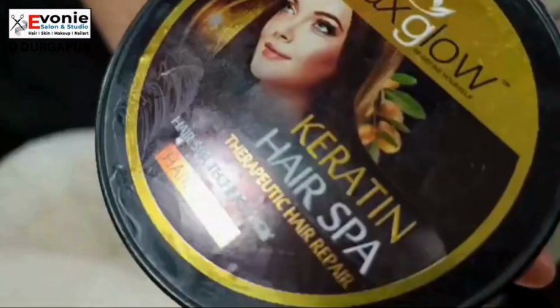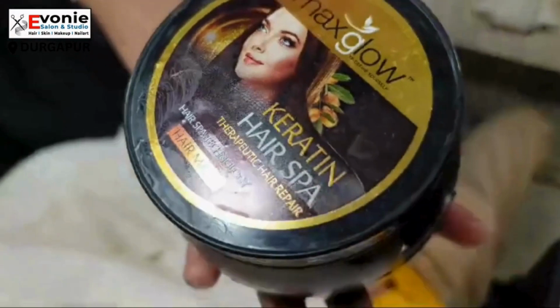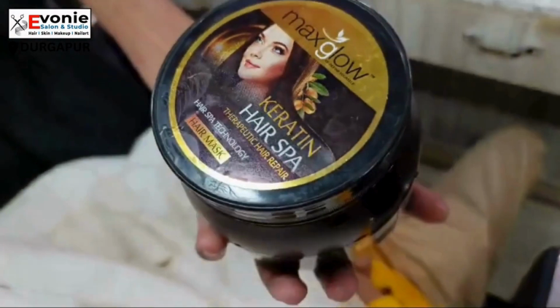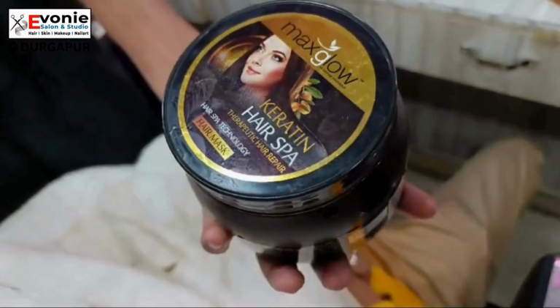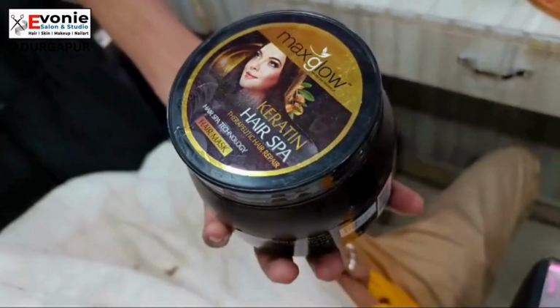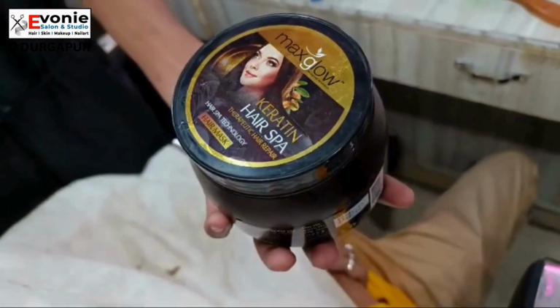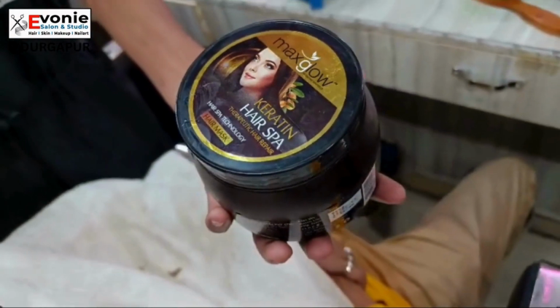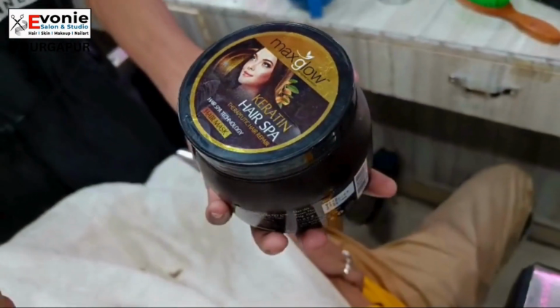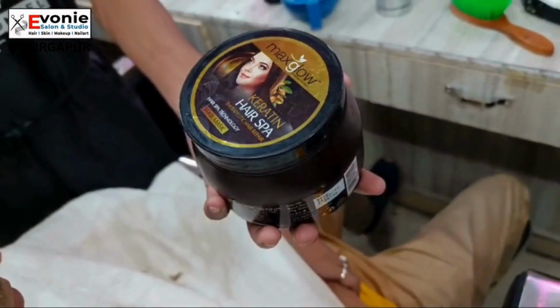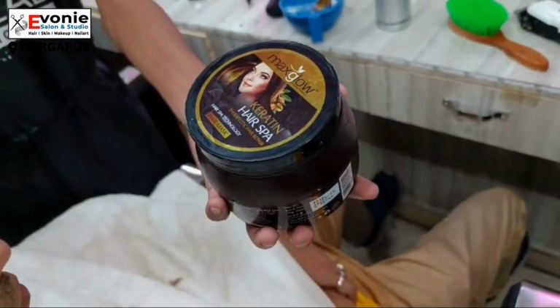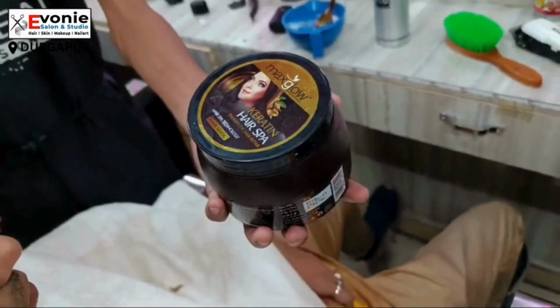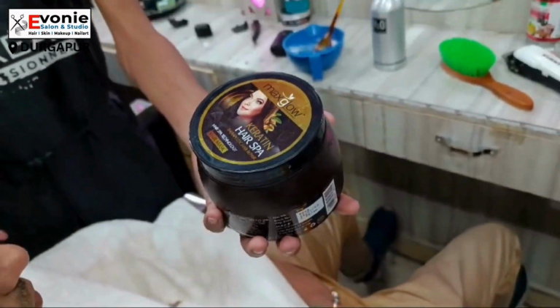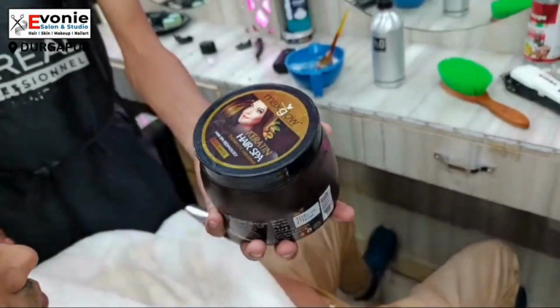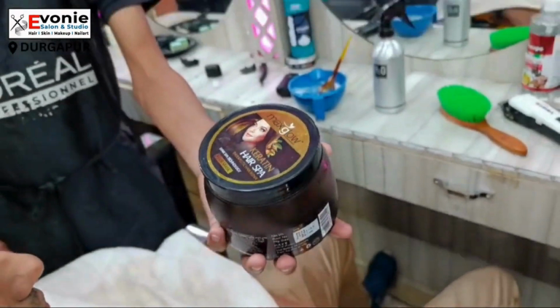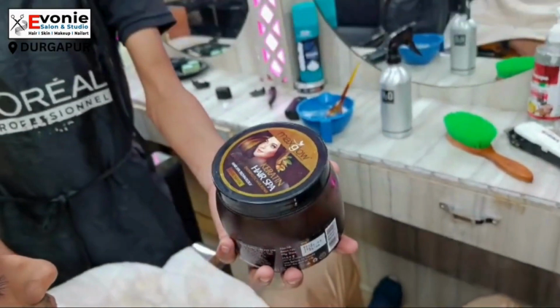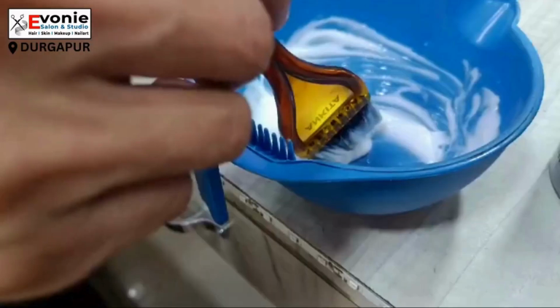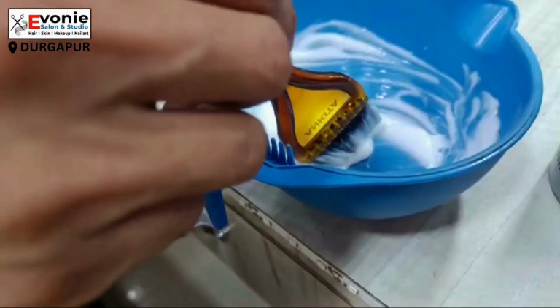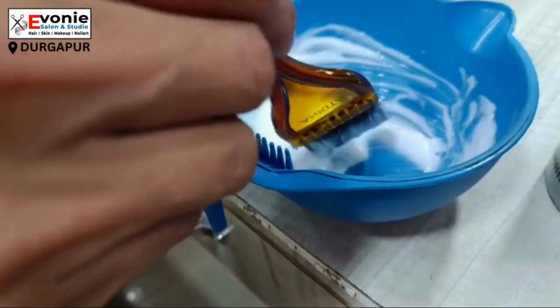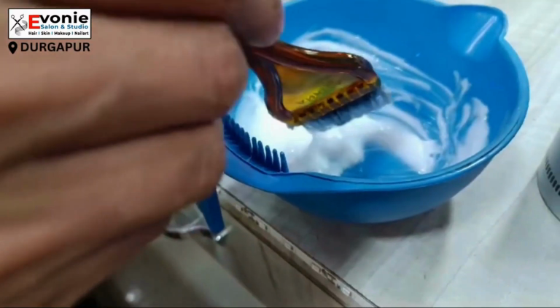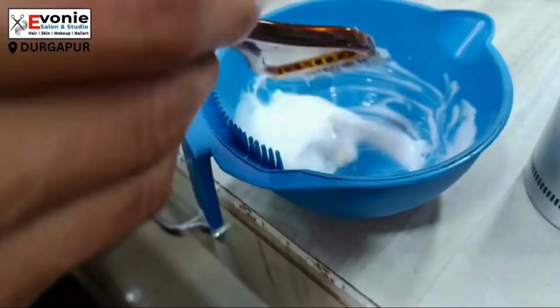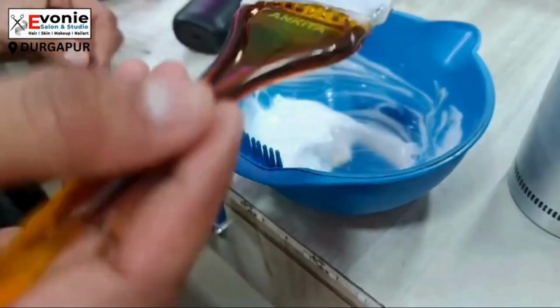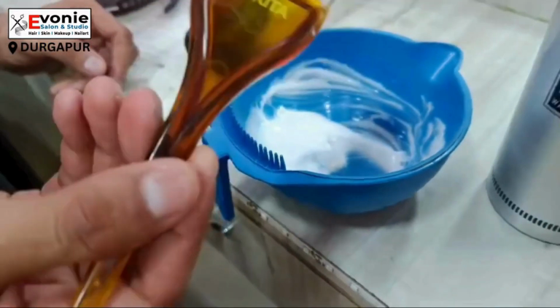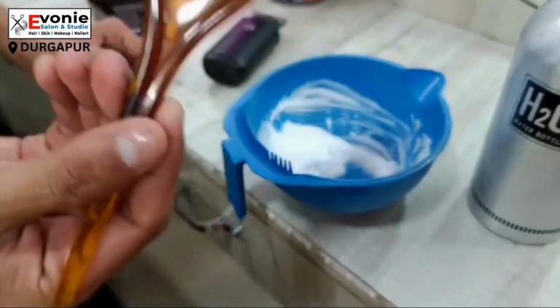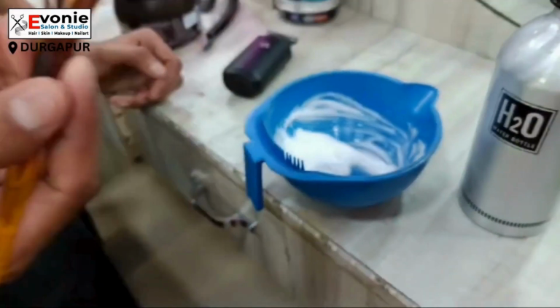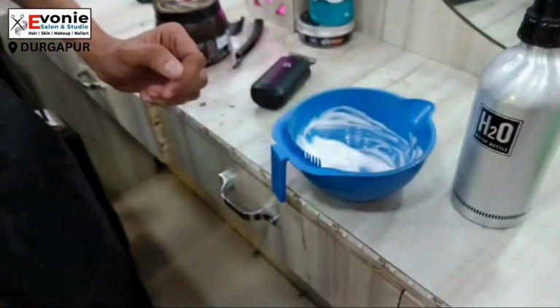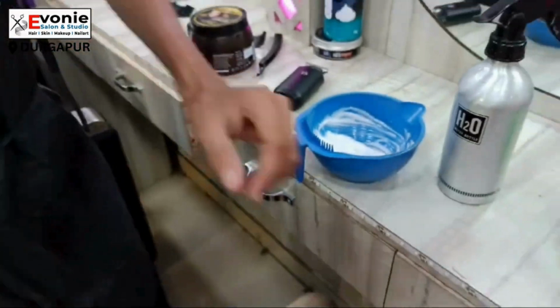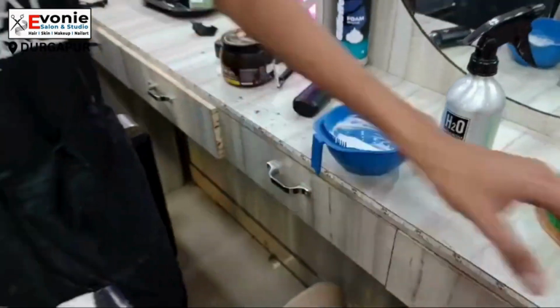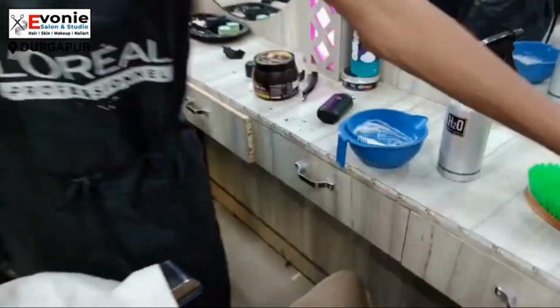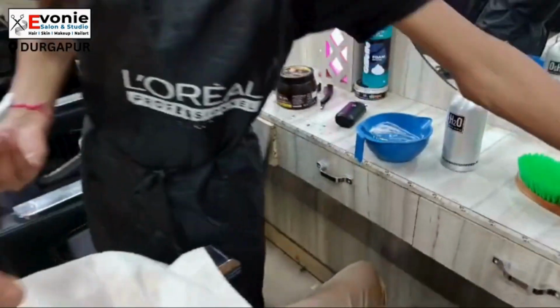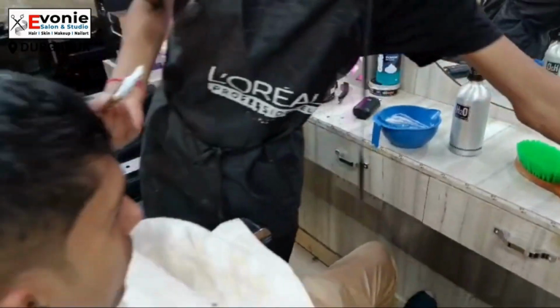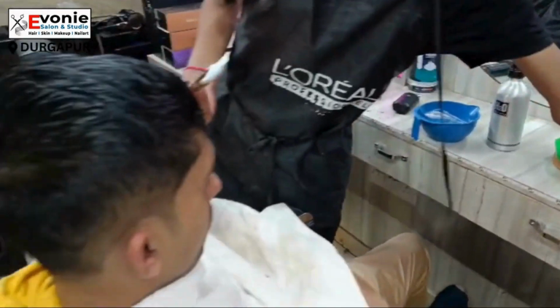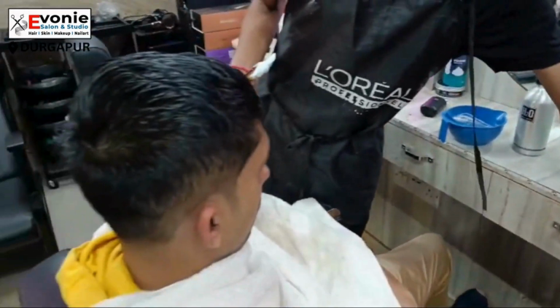We will start with keratin hair spa. If you look at our hair stylist, we are going to use a keratin hair mask.